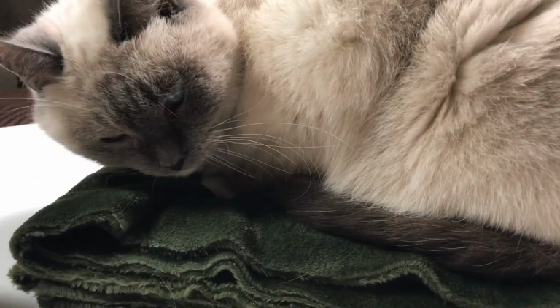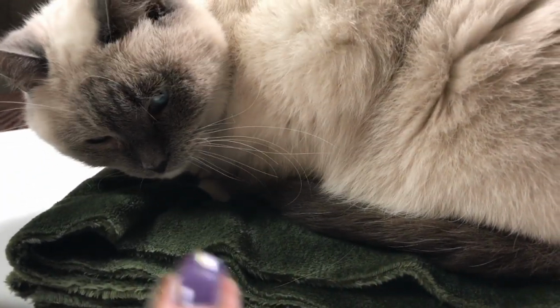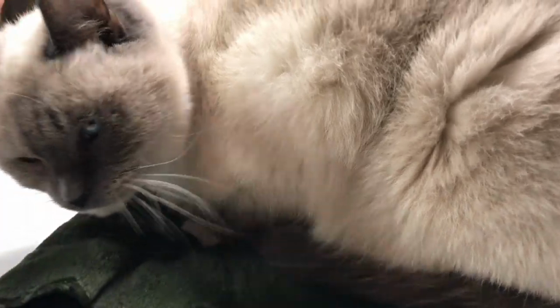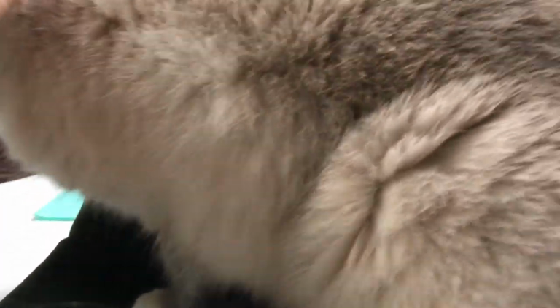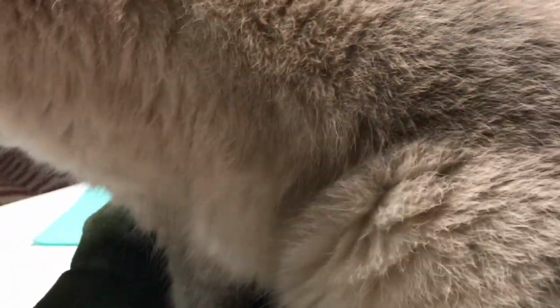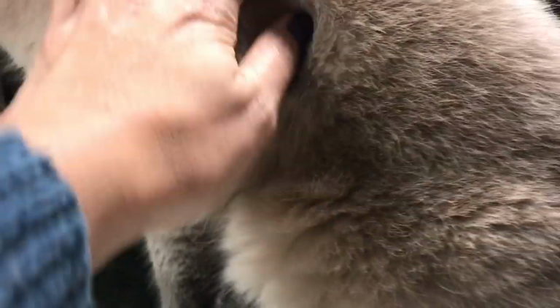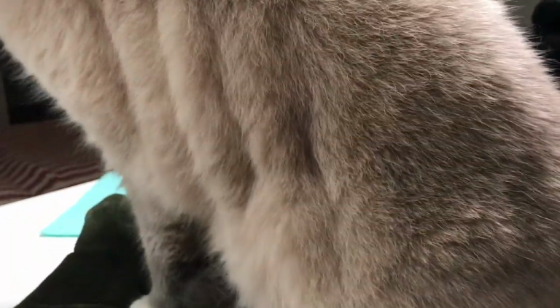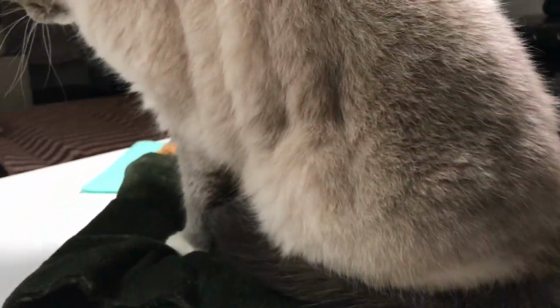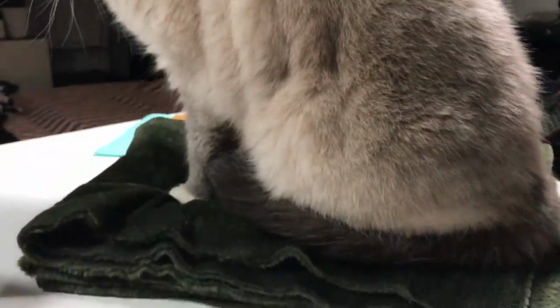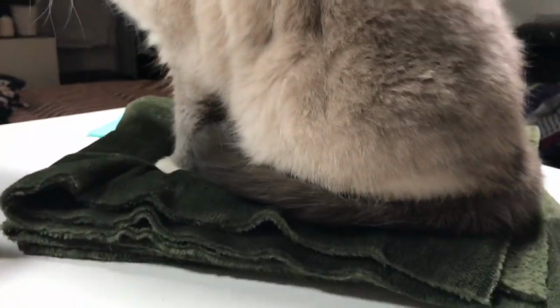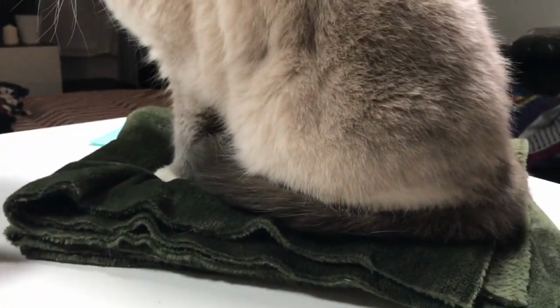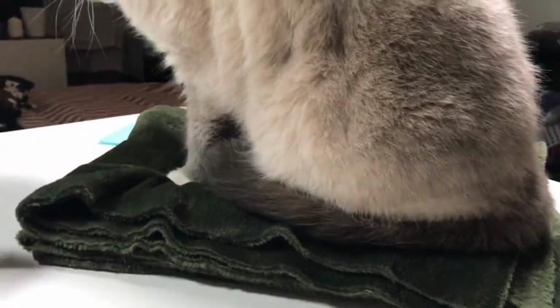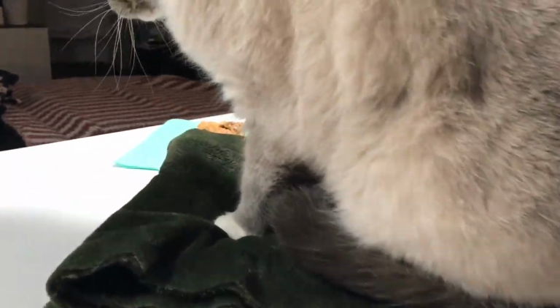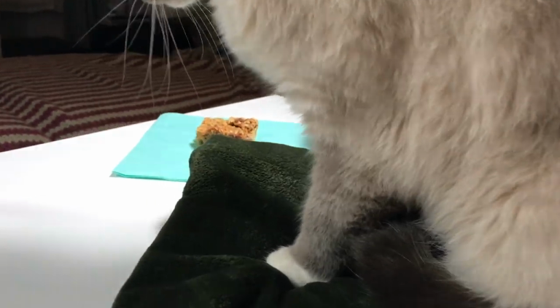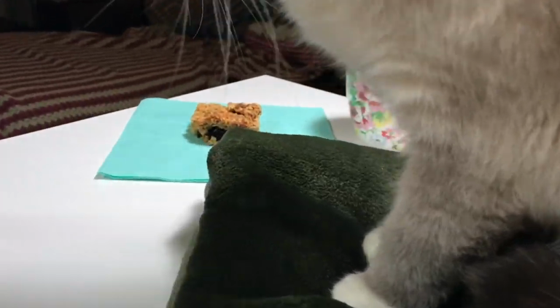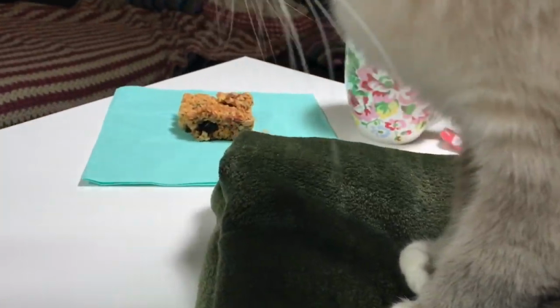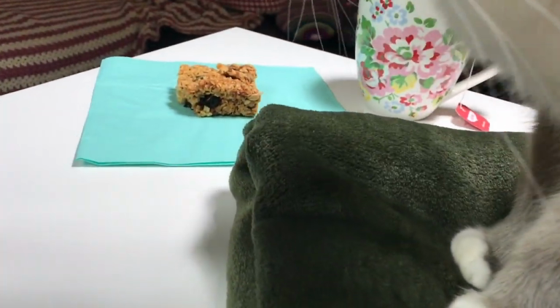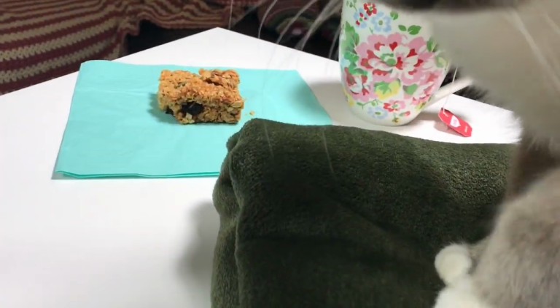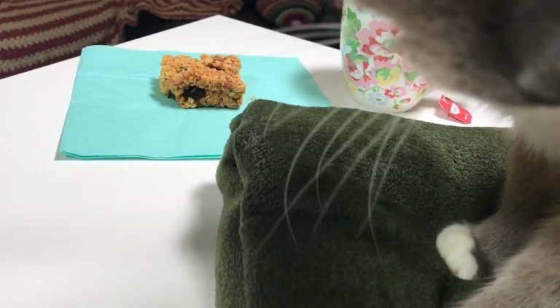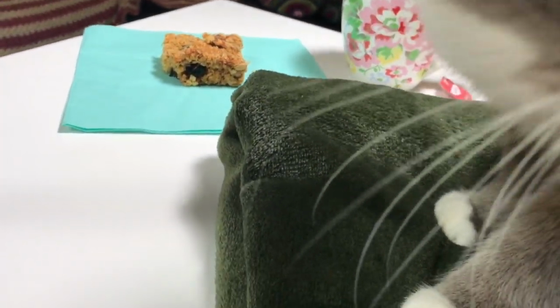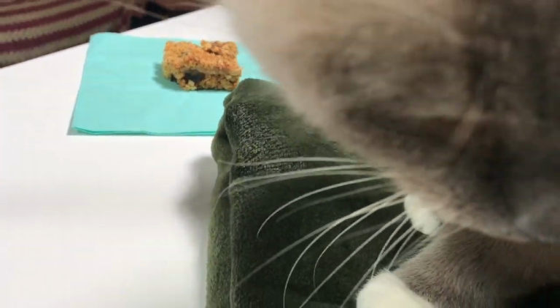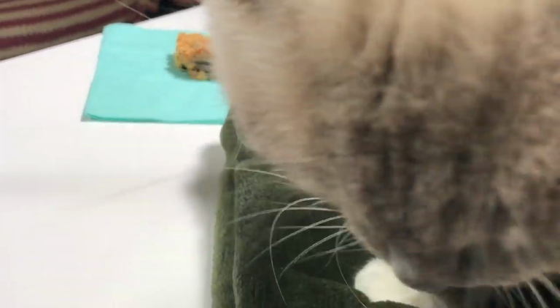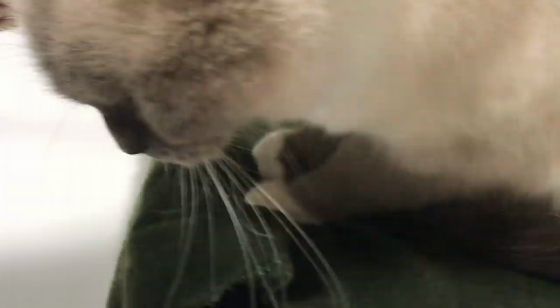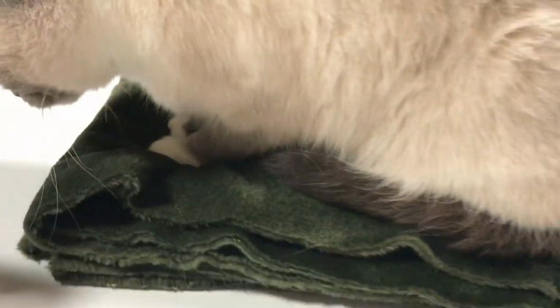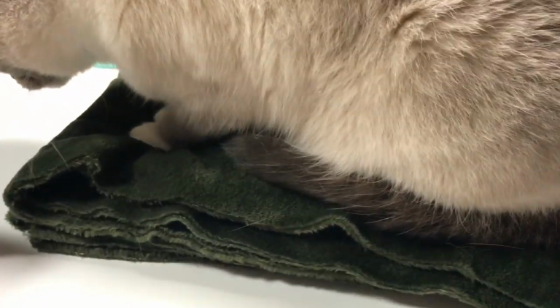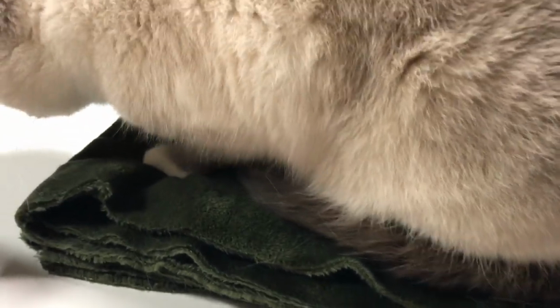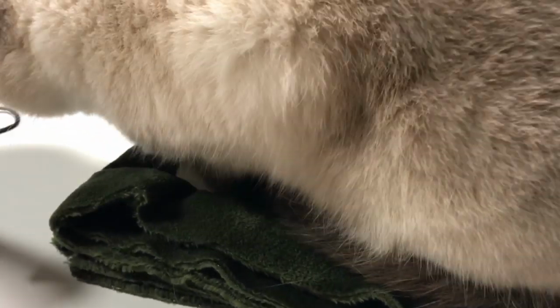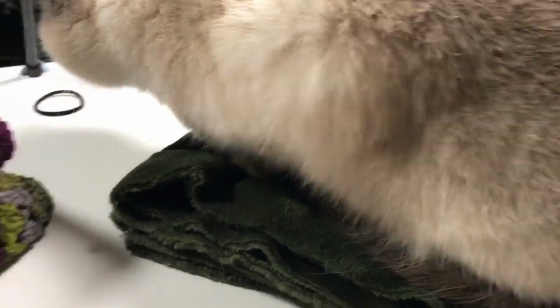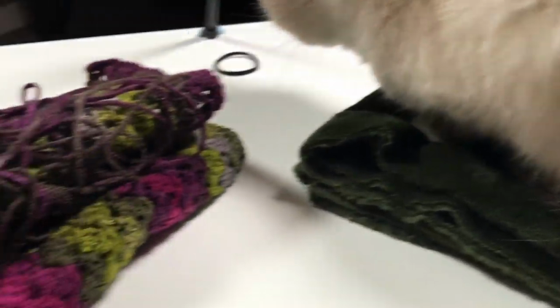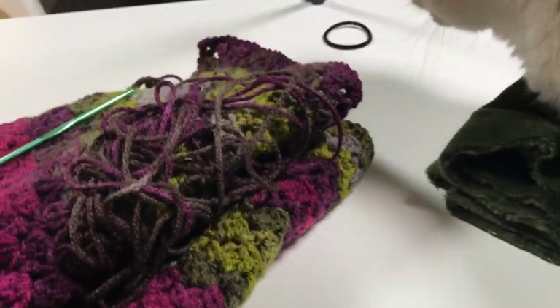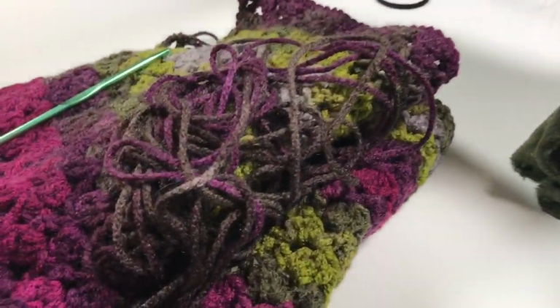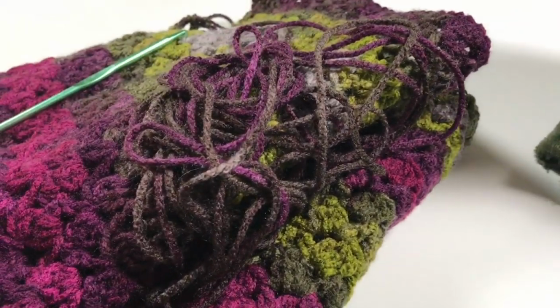My husband brought me some tea and some flapjacks, so I'm going to be sitting here and crocheting this.